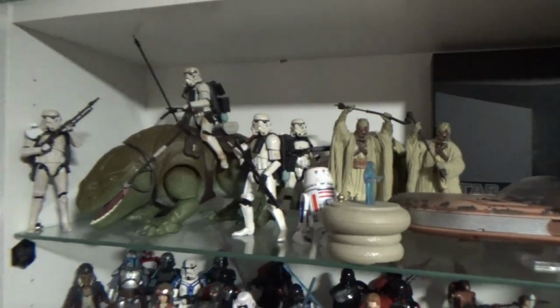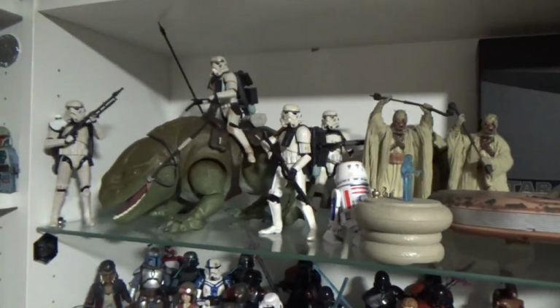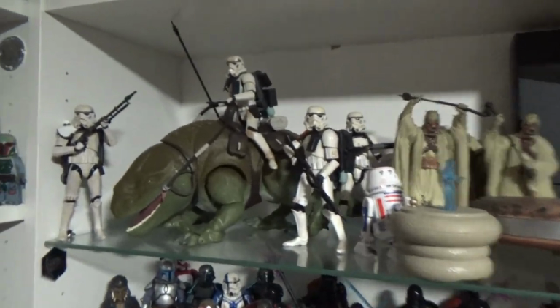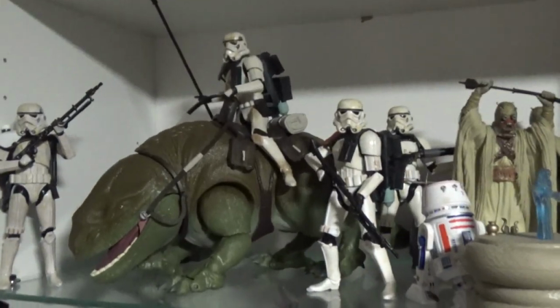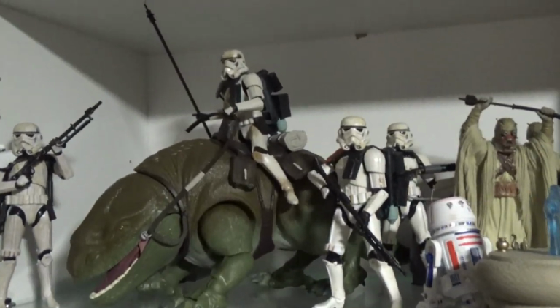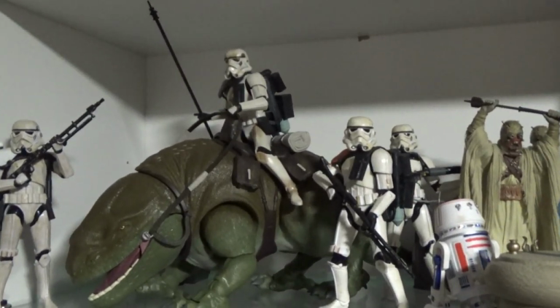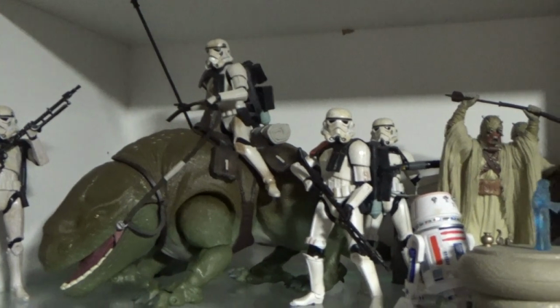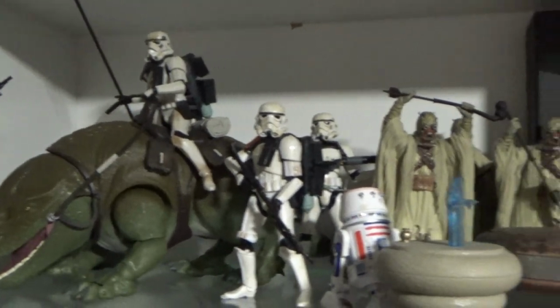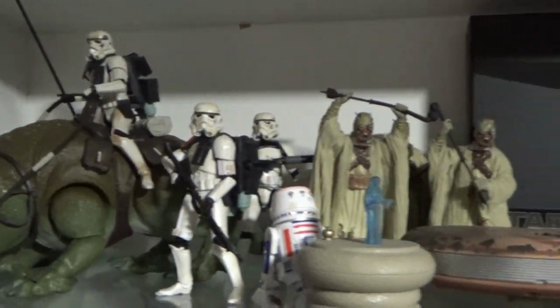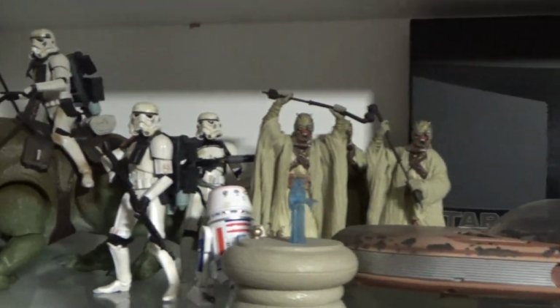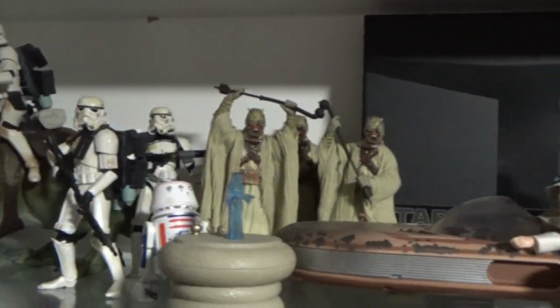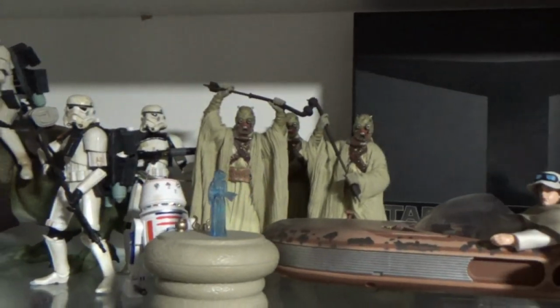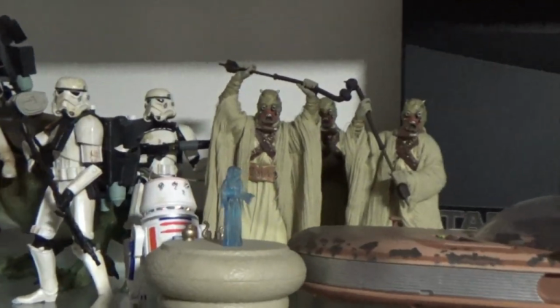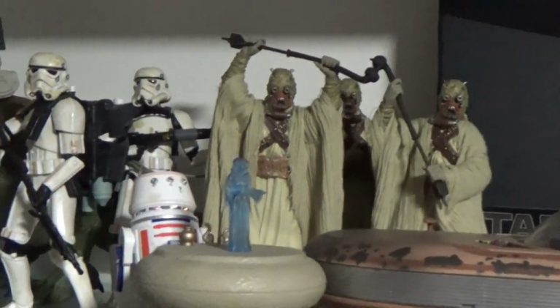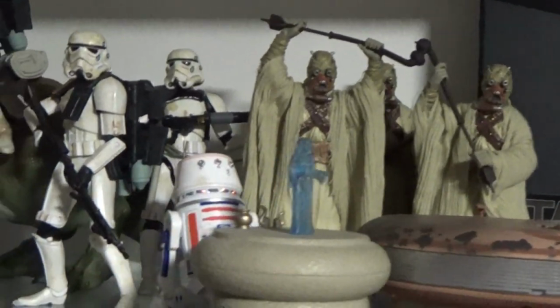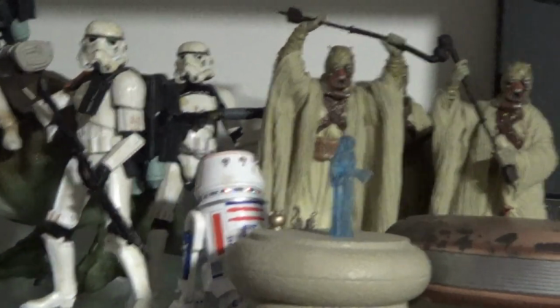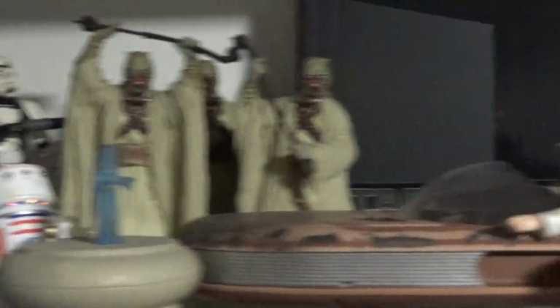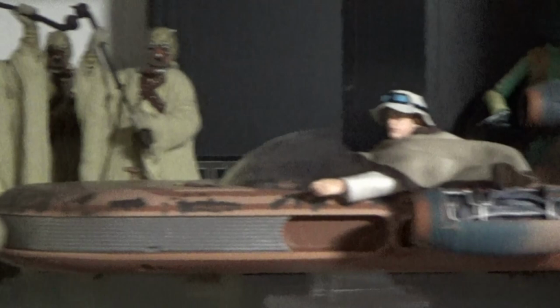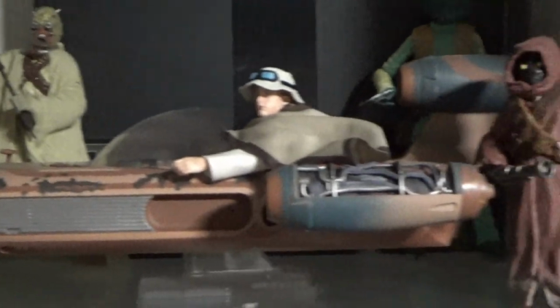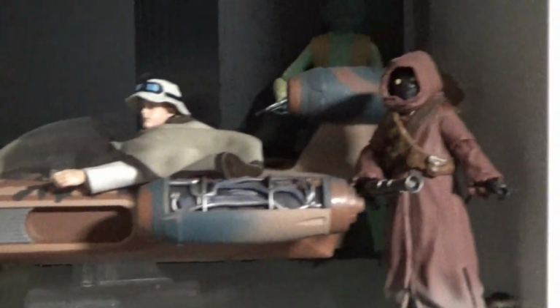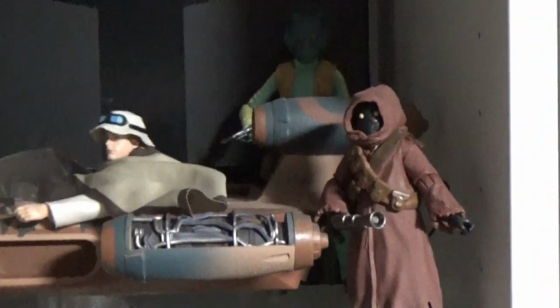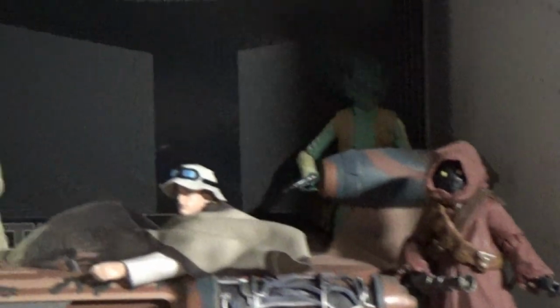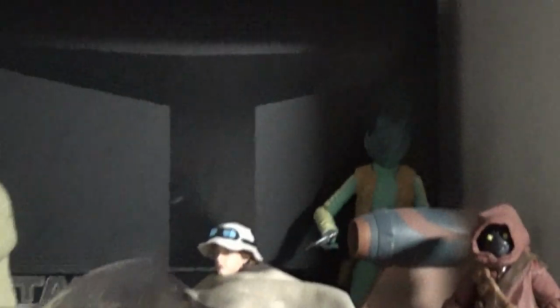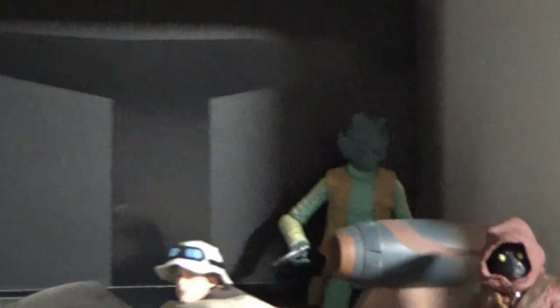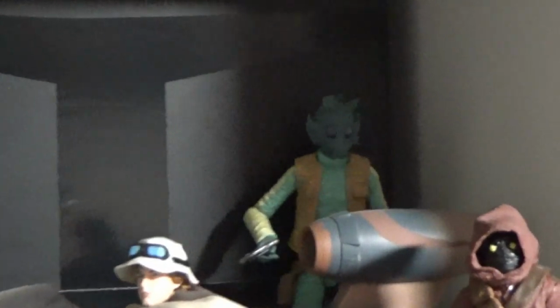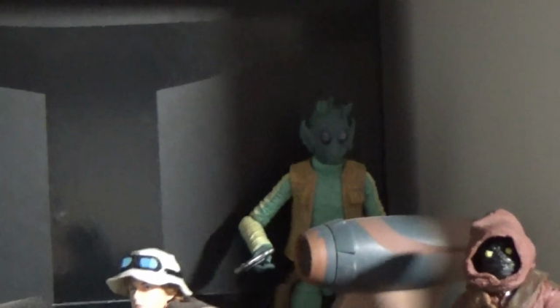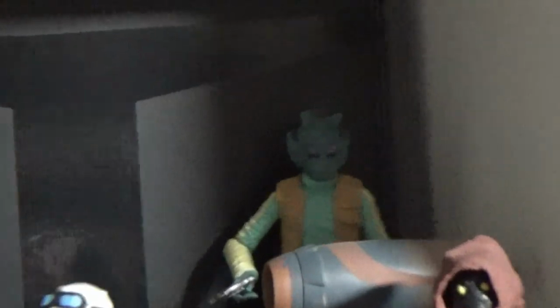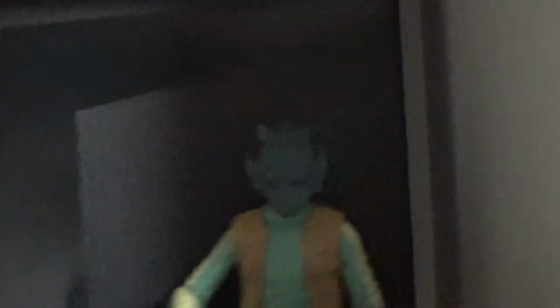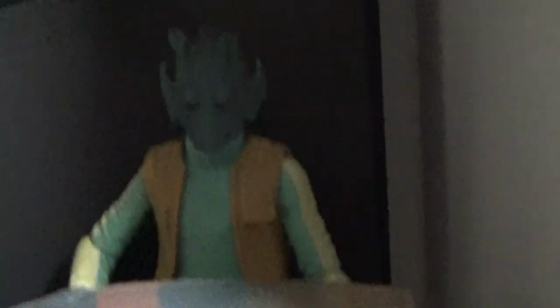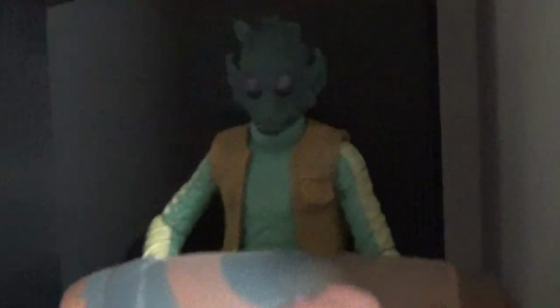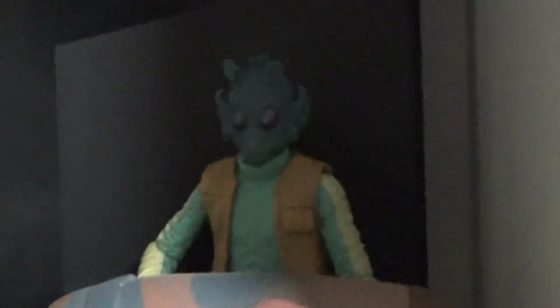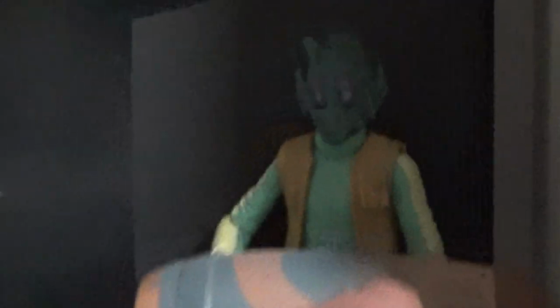We'll start at the top here — obviously sort of New Hope themed: some Sand Troopers and the Dewback, some Tusken Raiders back there, R5, Luke speeder, Jawa, Greedo tucked back in there in the dark.